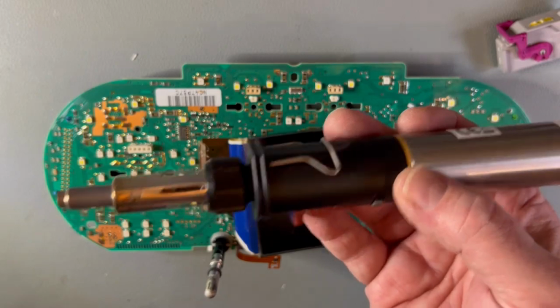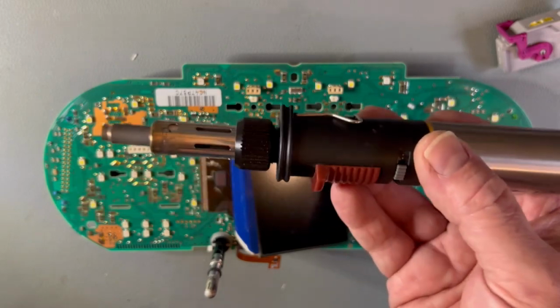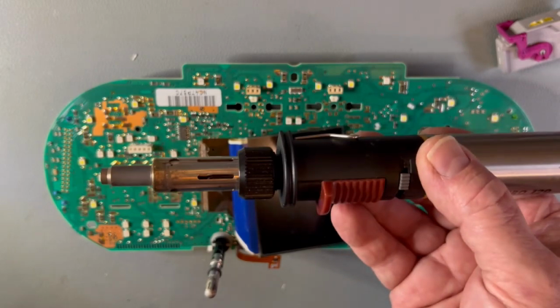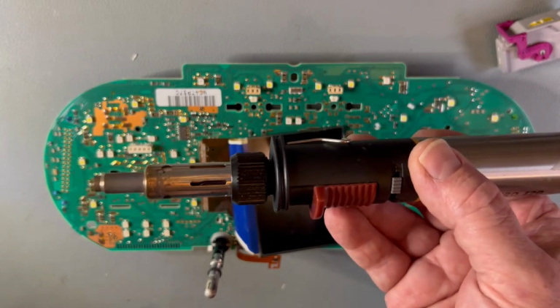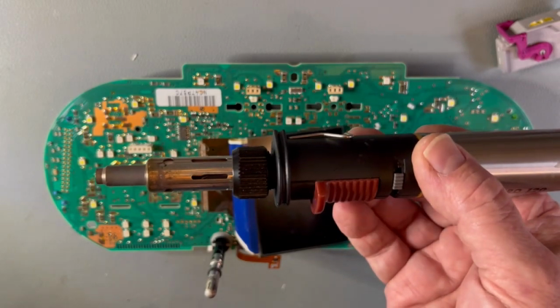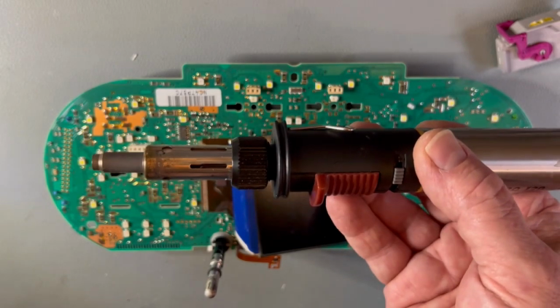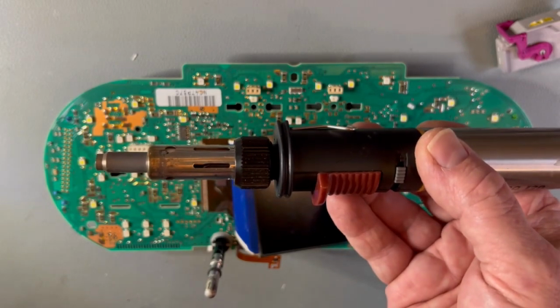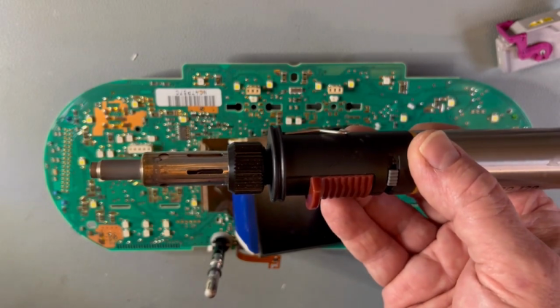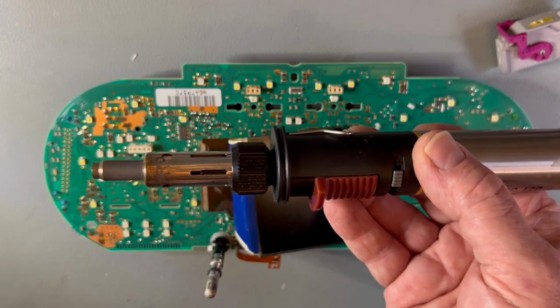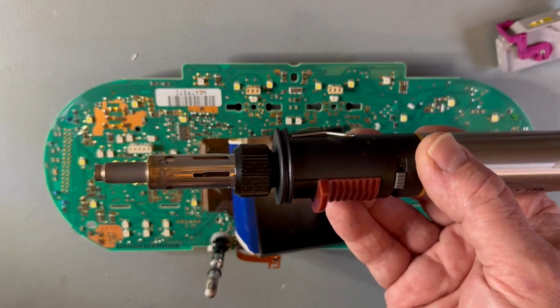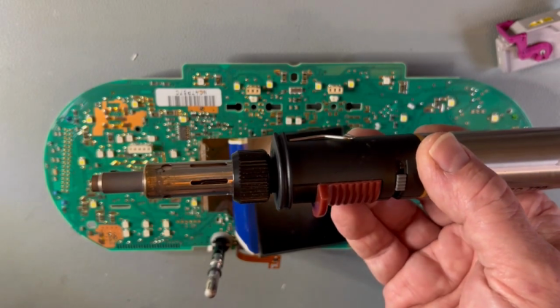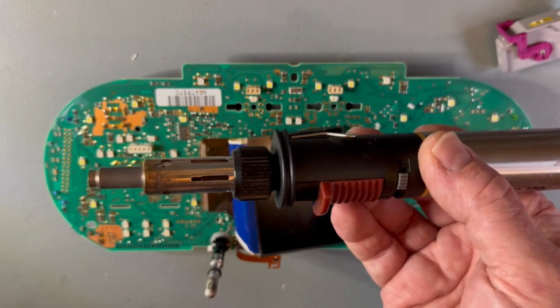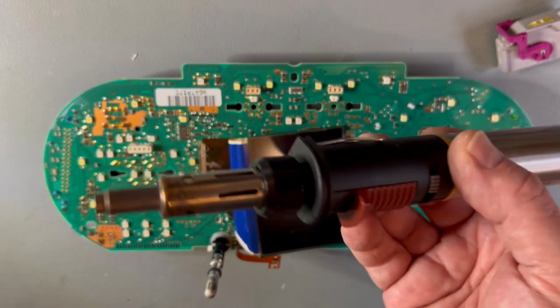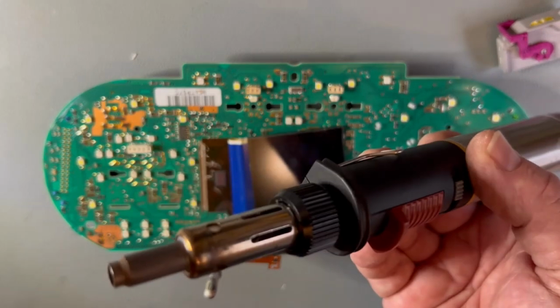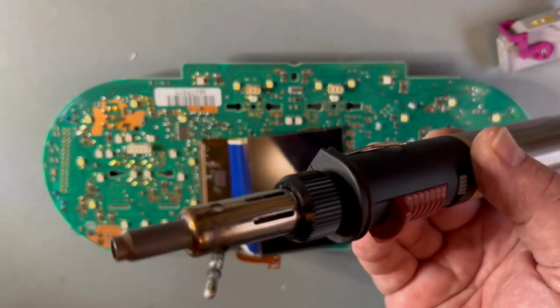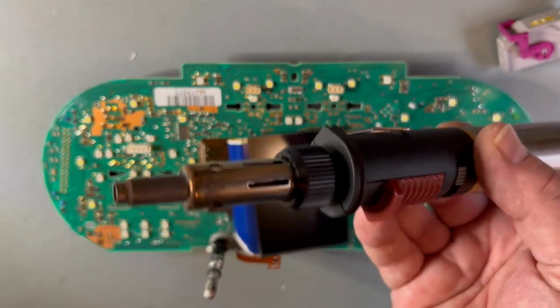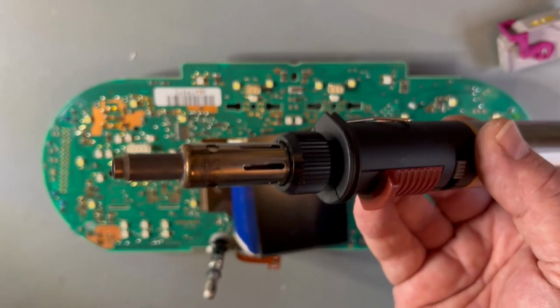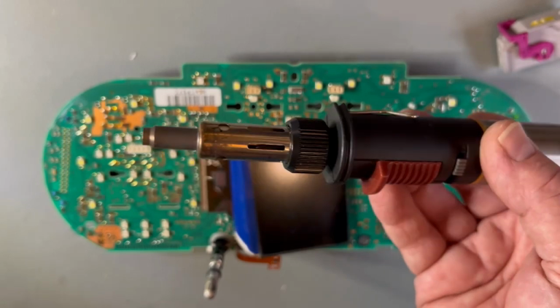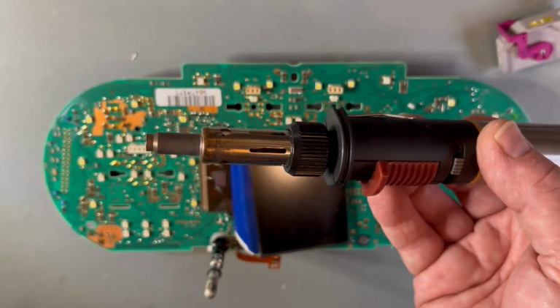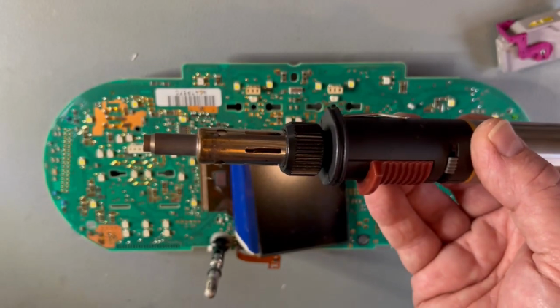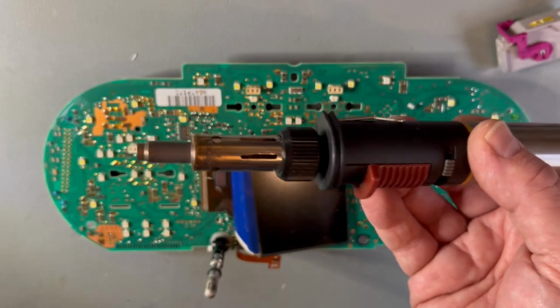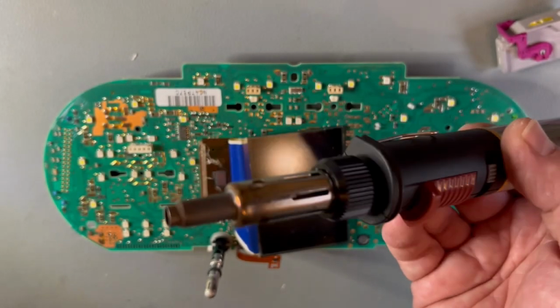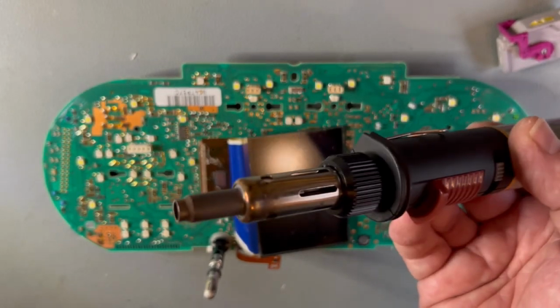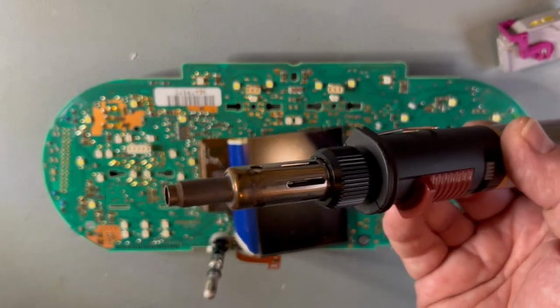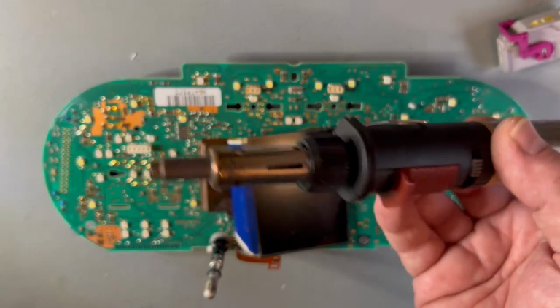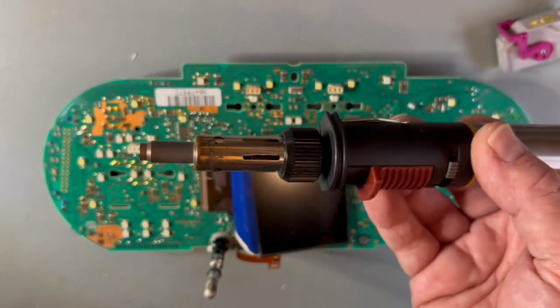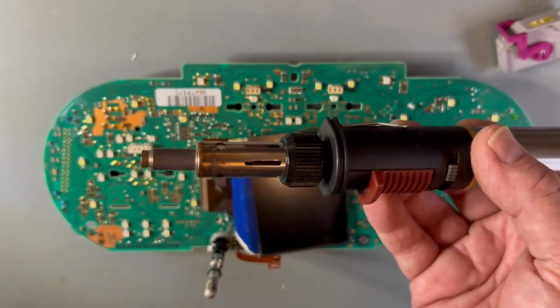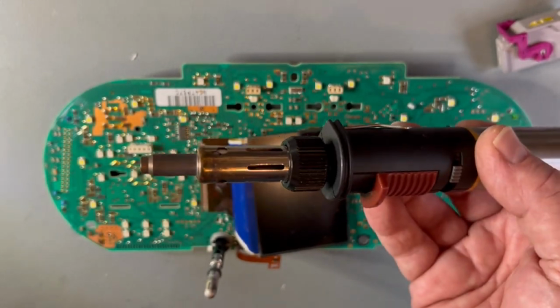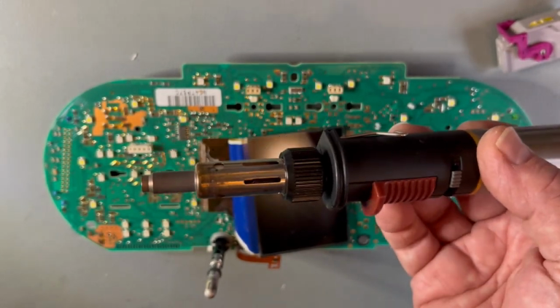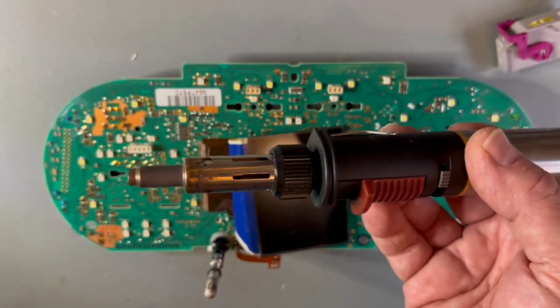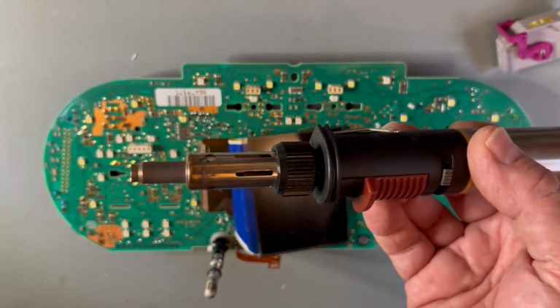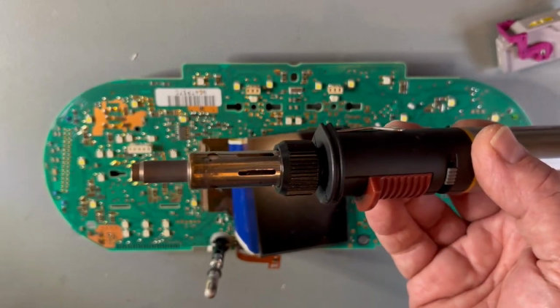Important to notice that this is not a blowtorch — there's no flame that comes out at the end of this. If you have one that has a flame at the end of it, like a miniature blowtorch, do not use it — it will burn the board.